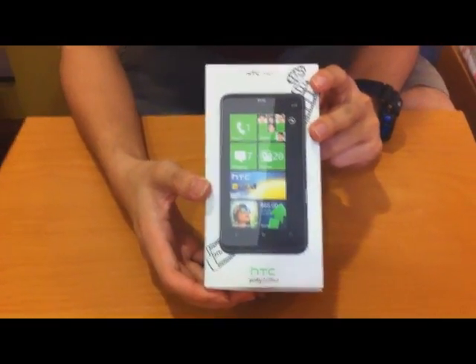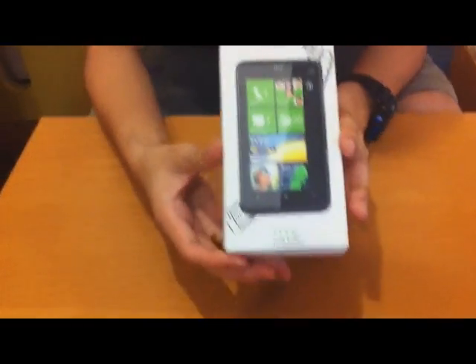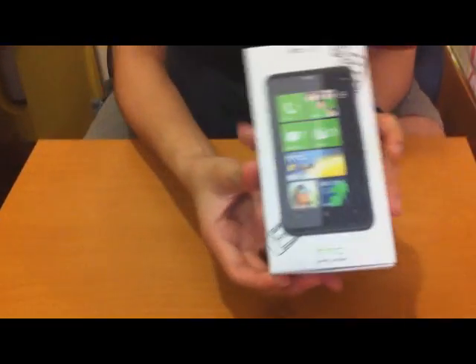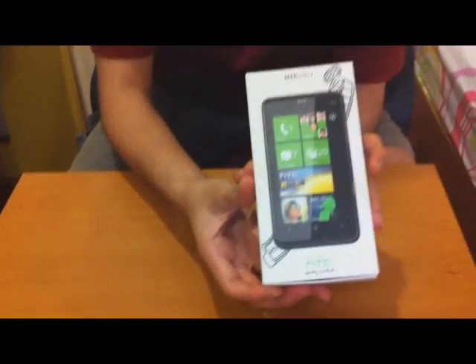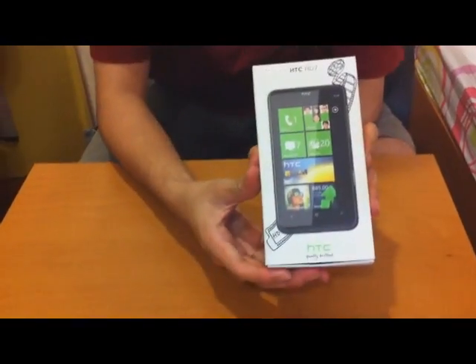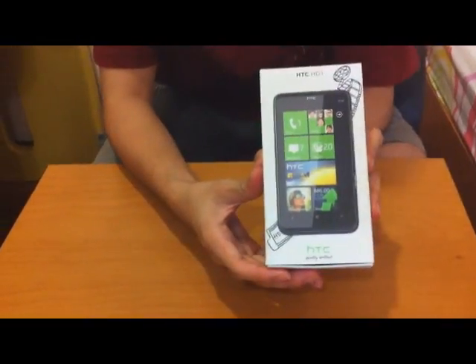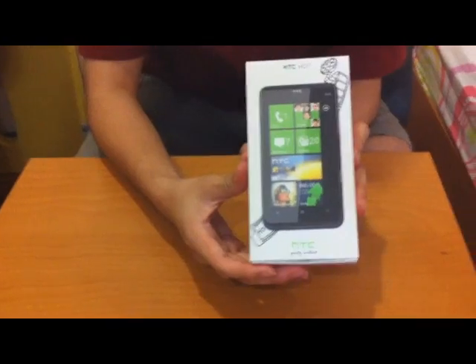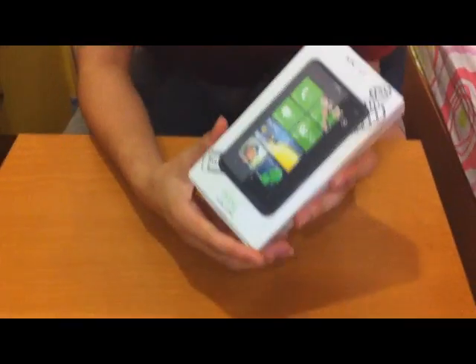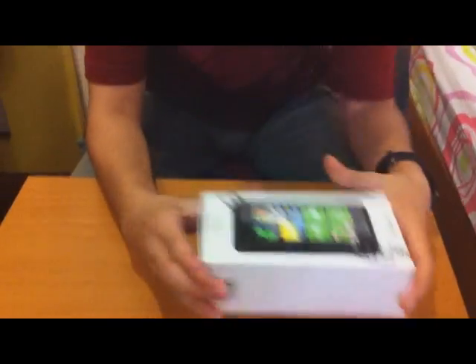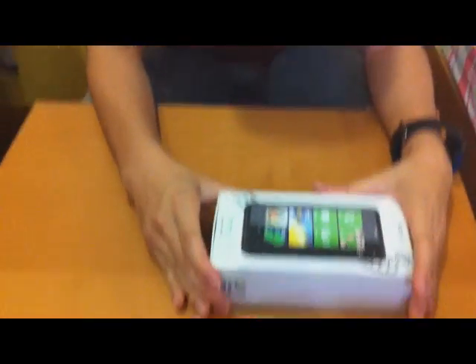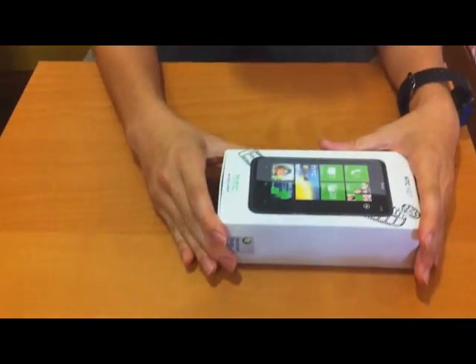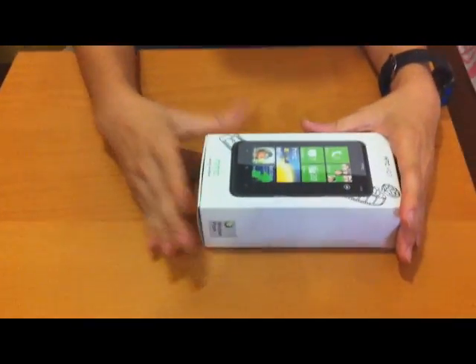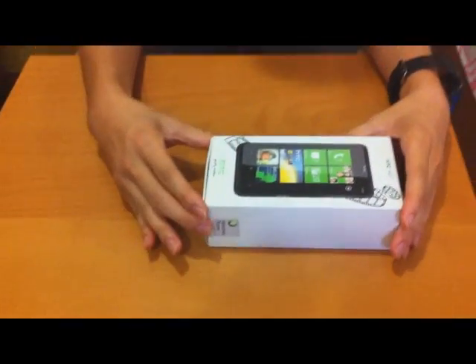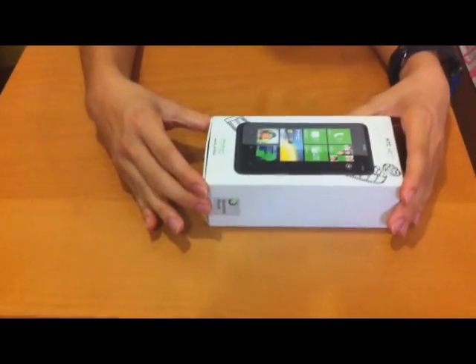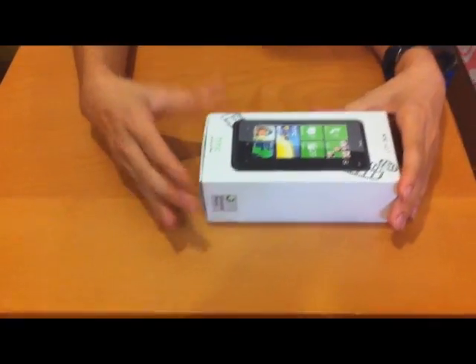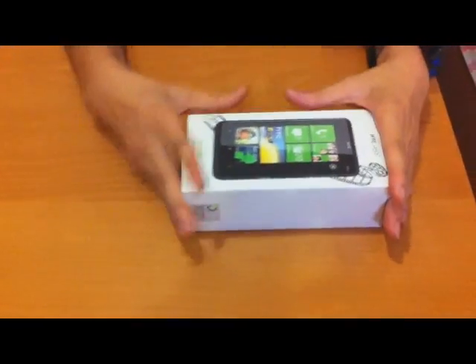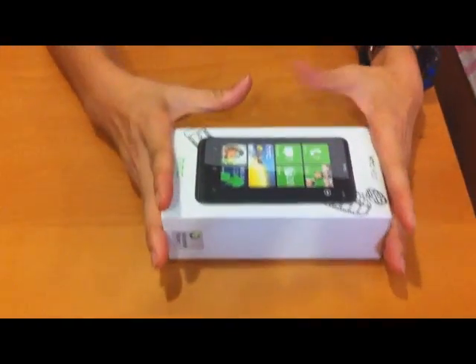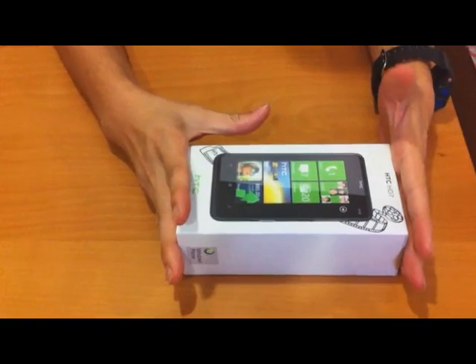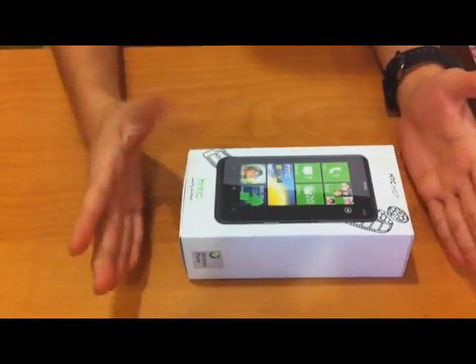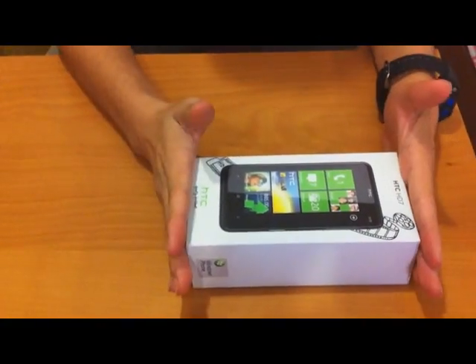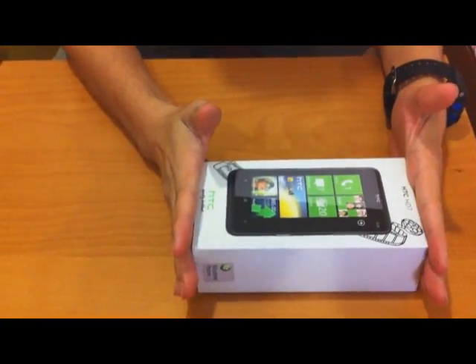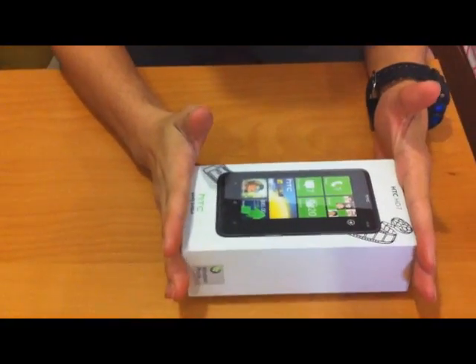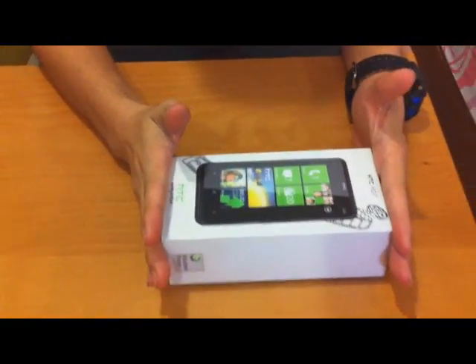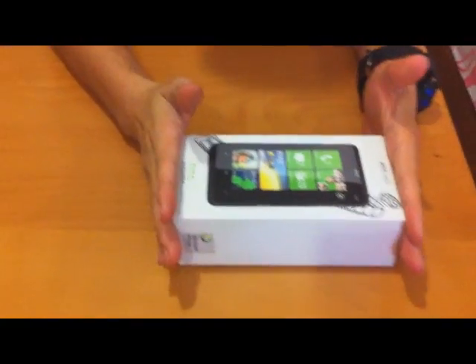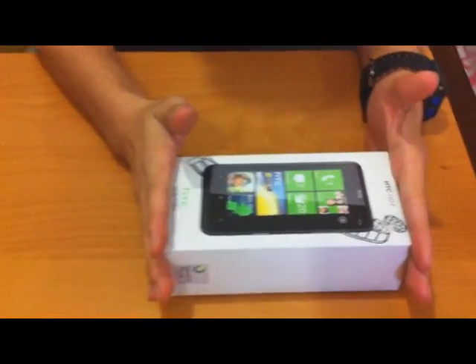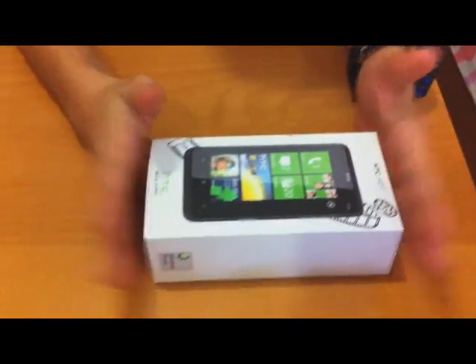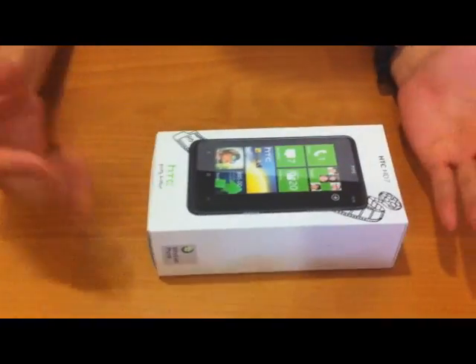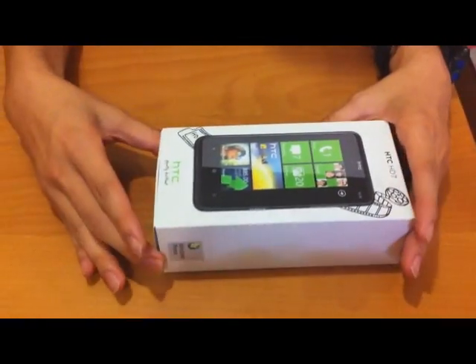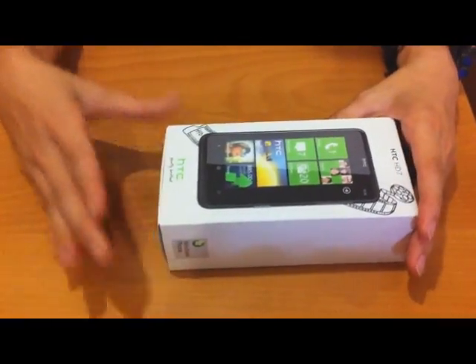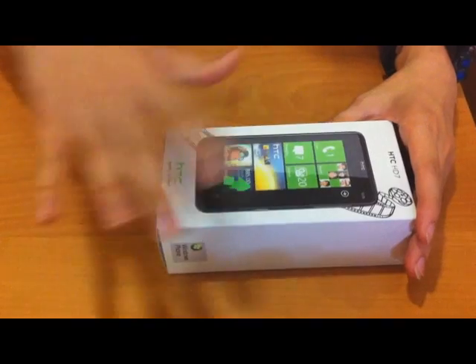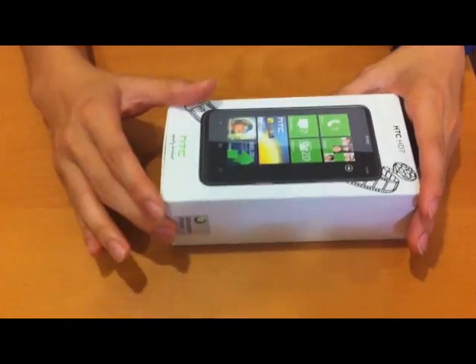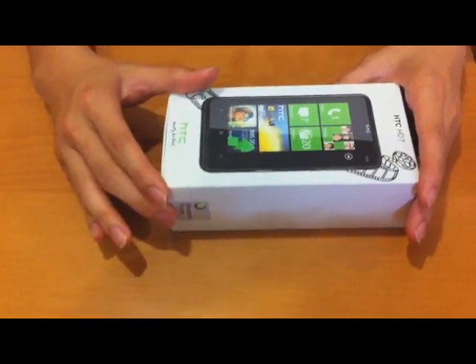Hey guys, this is the HTC HD7. I'll be introducing you to the phone — I've already opened up the package, so this is not an unboxing video but rather a review of the outlook of the phone.